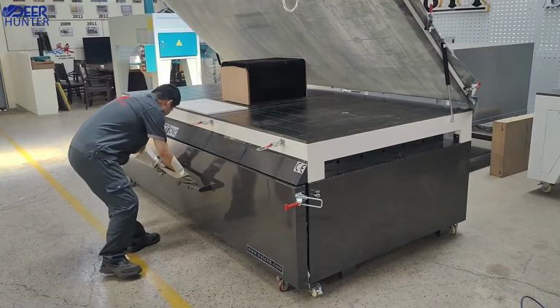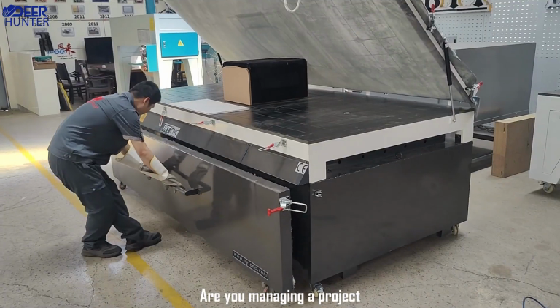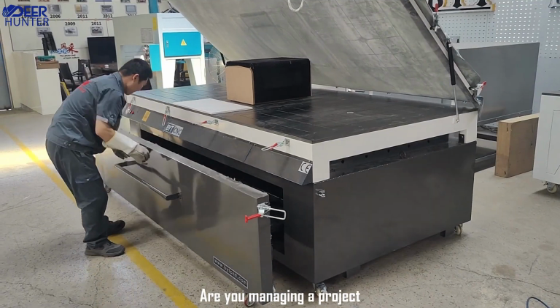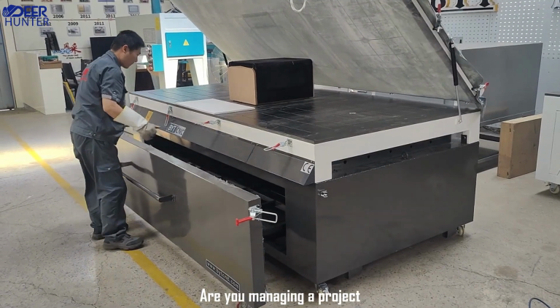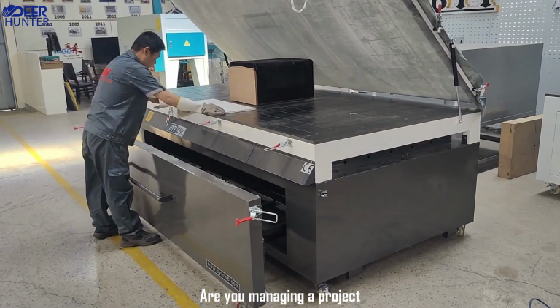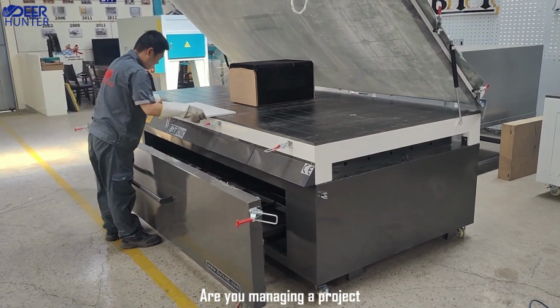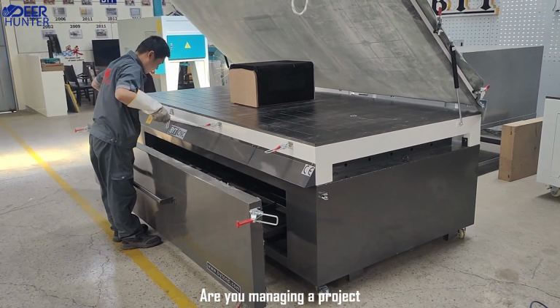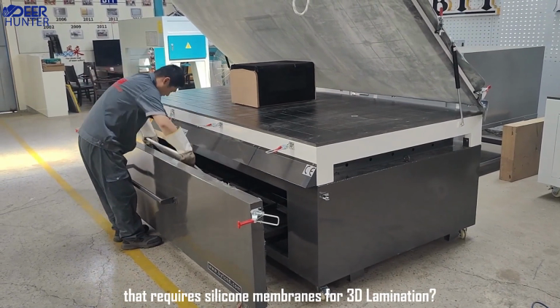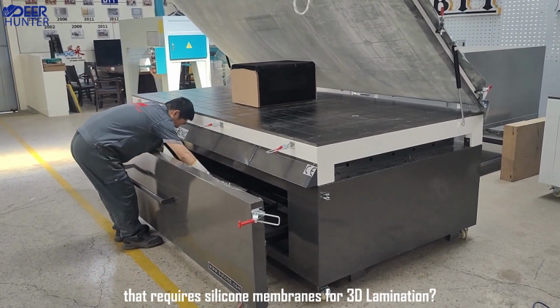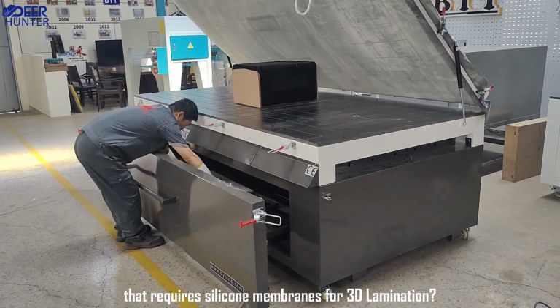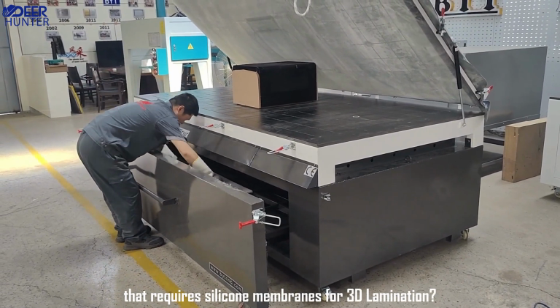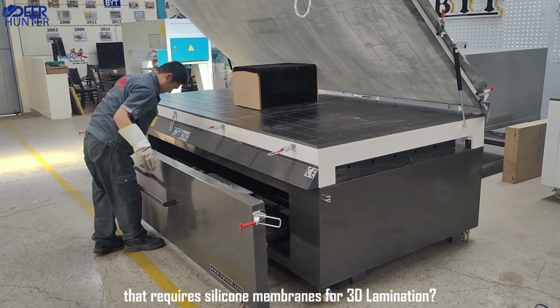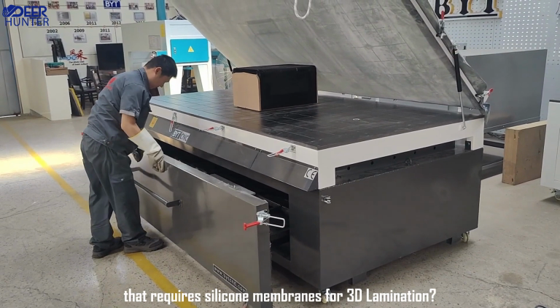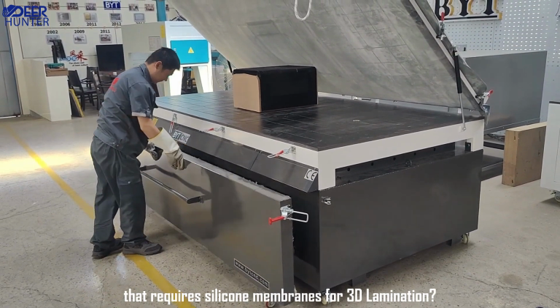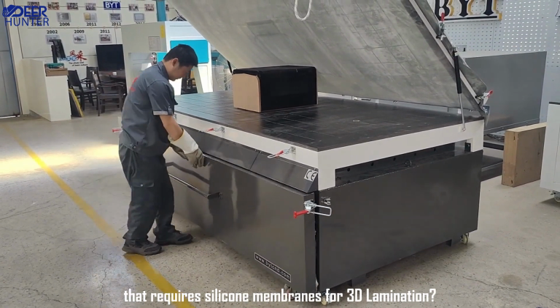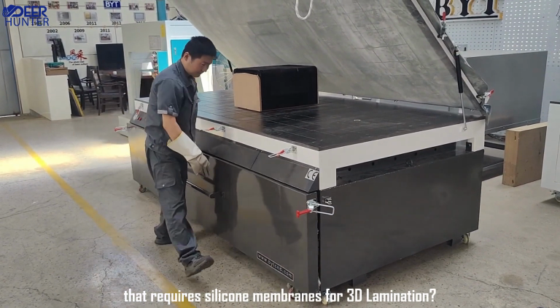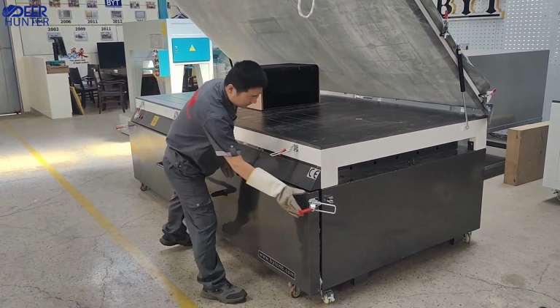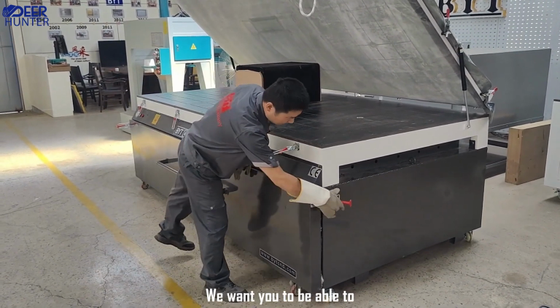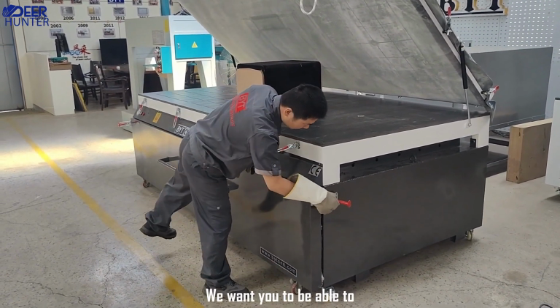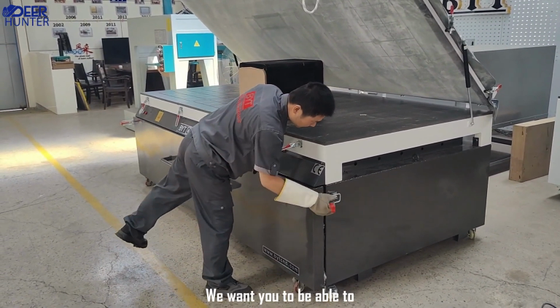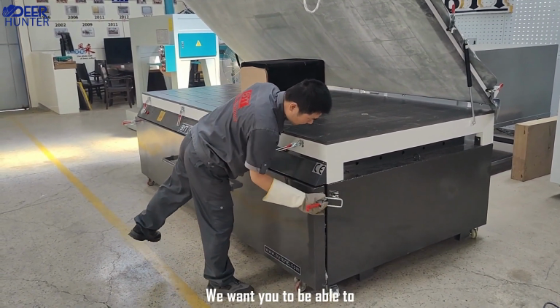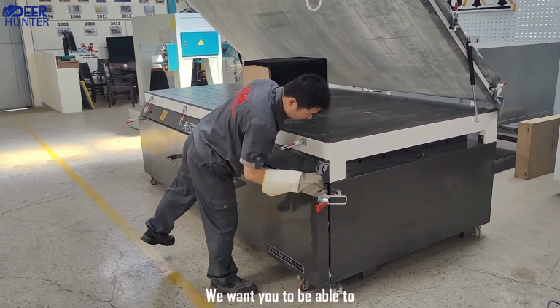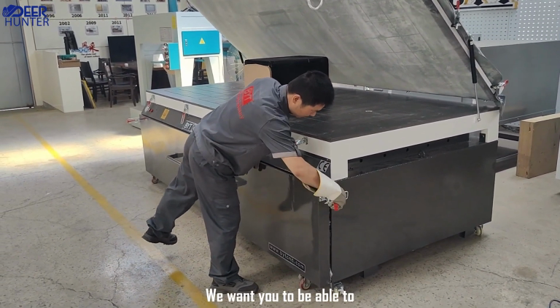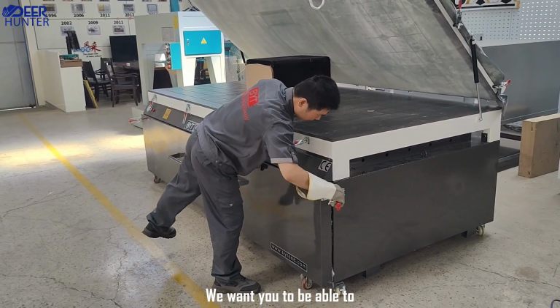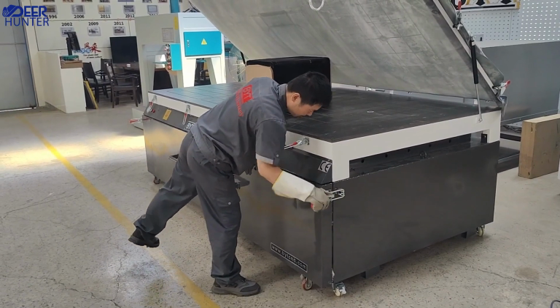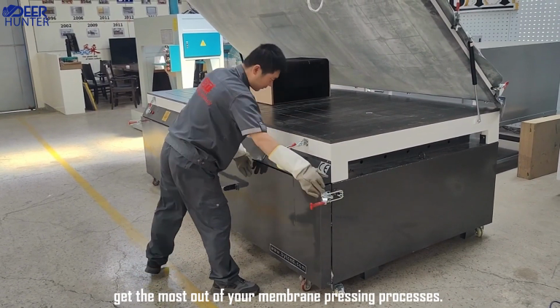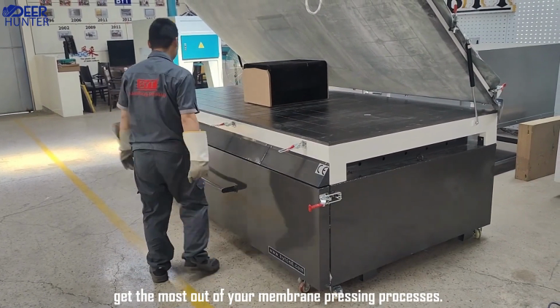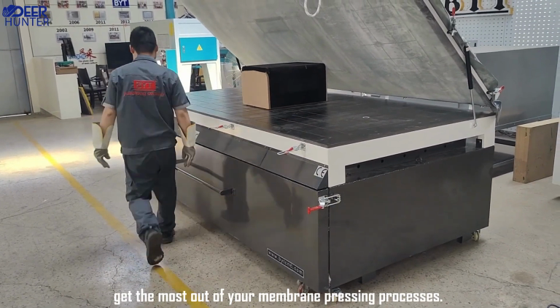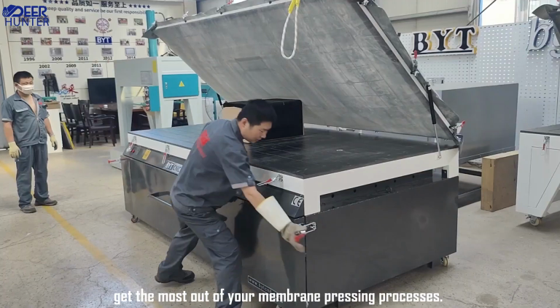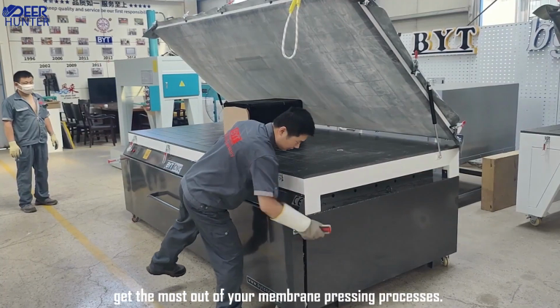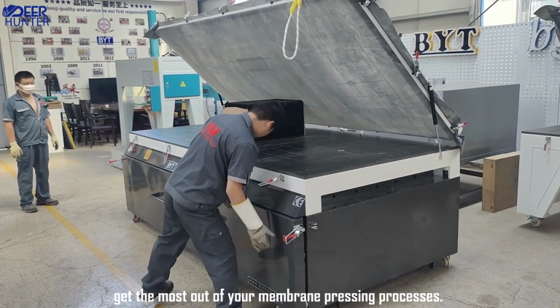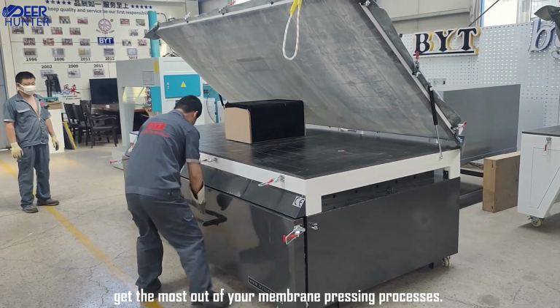Are you managing a project that requires silicone membranes for sanded lamination? We want you to be able to get the most out of your membrane pressing processes.